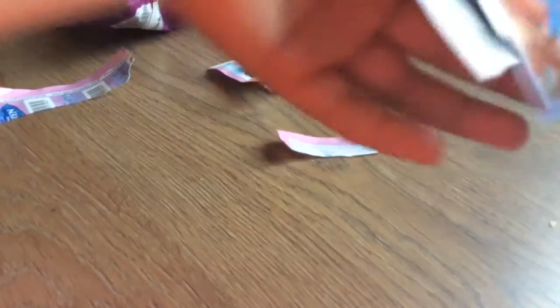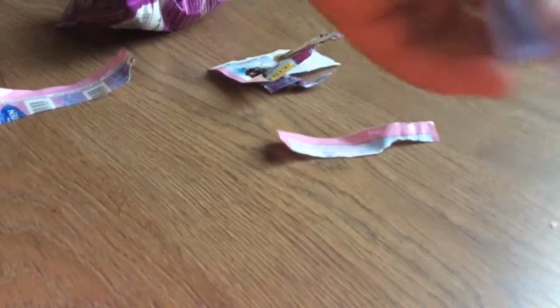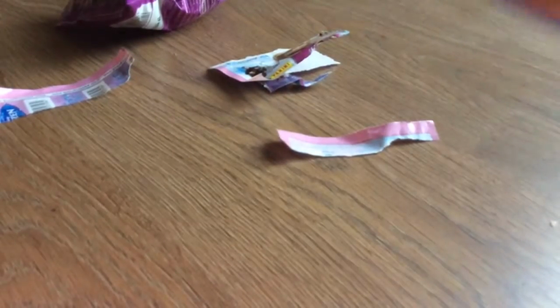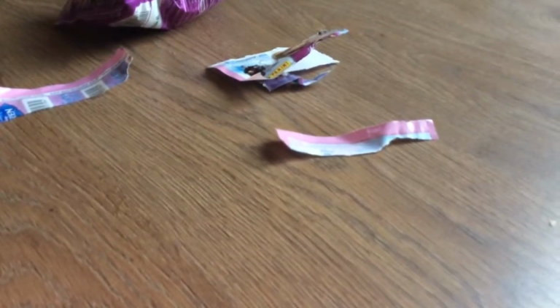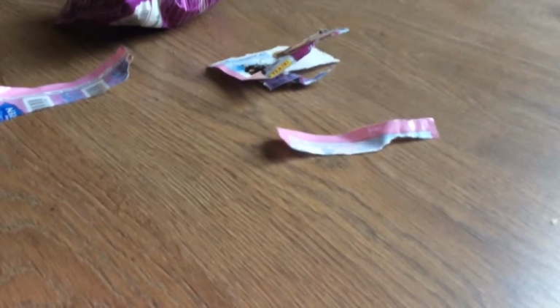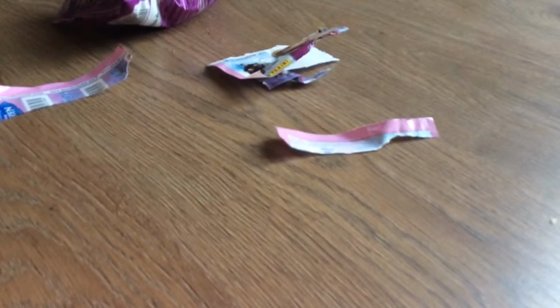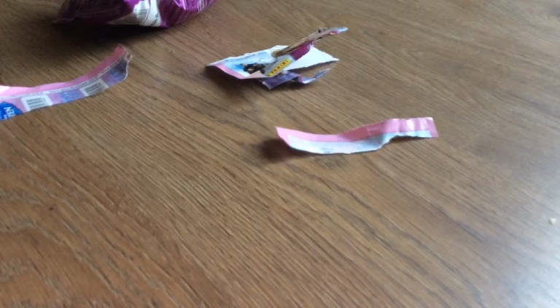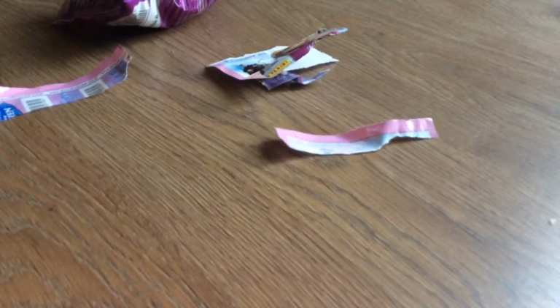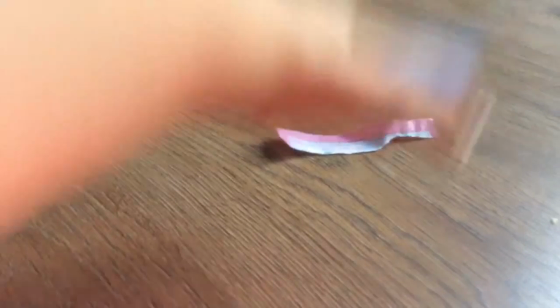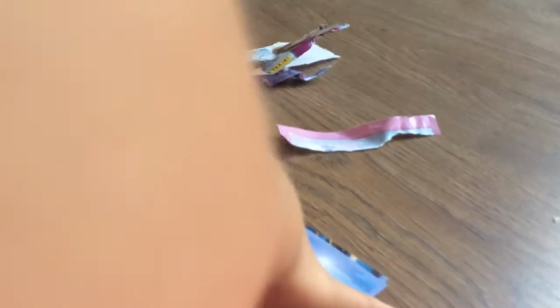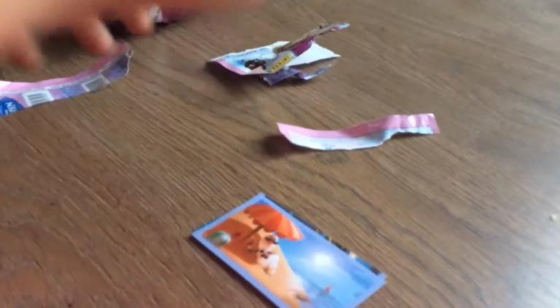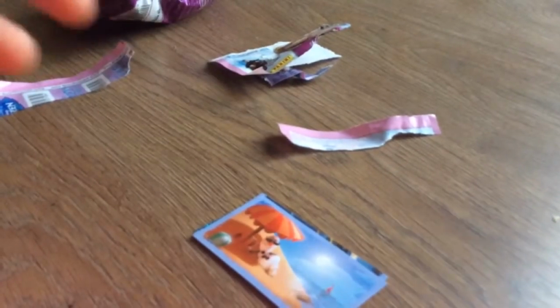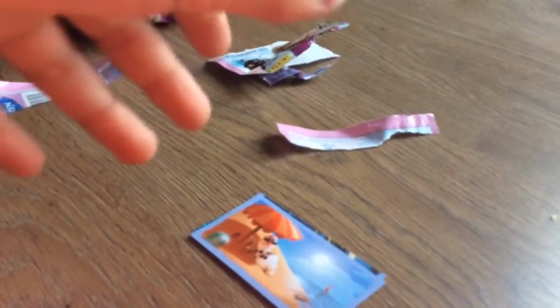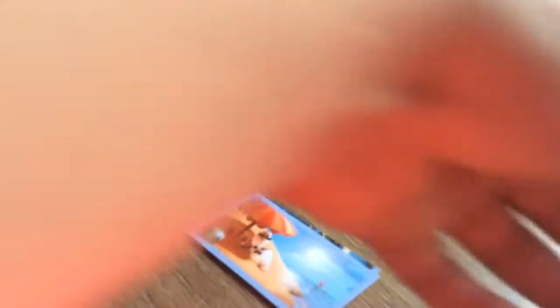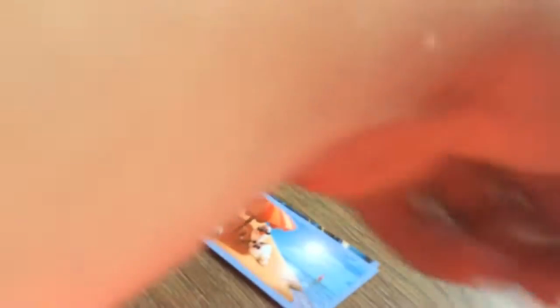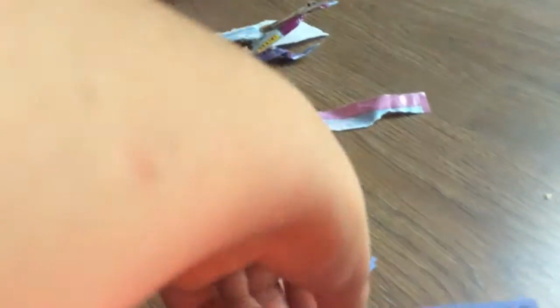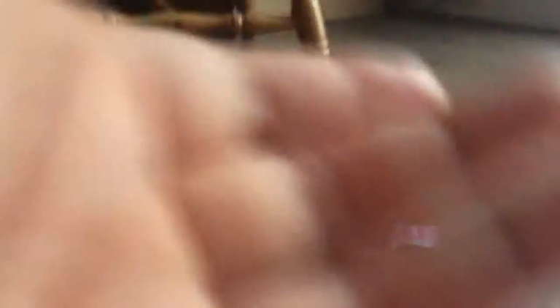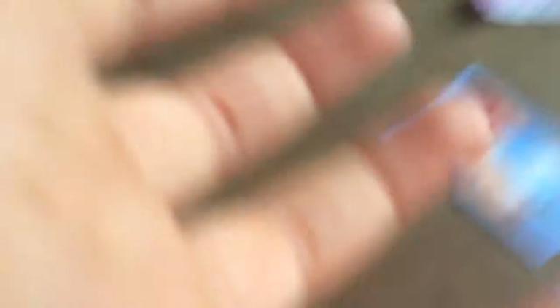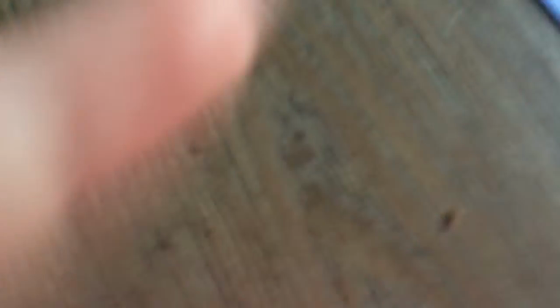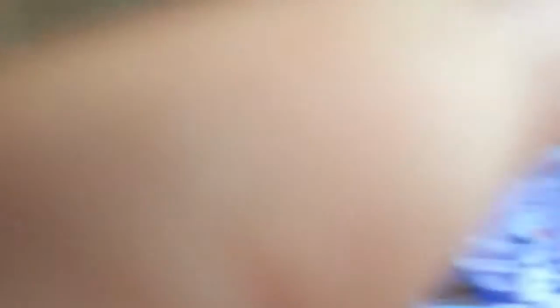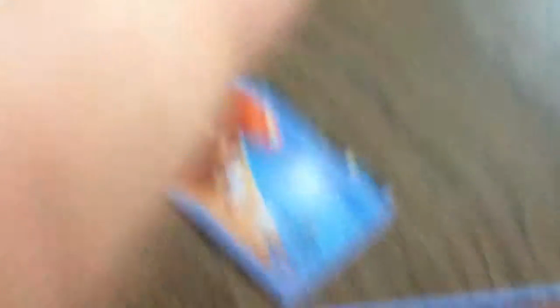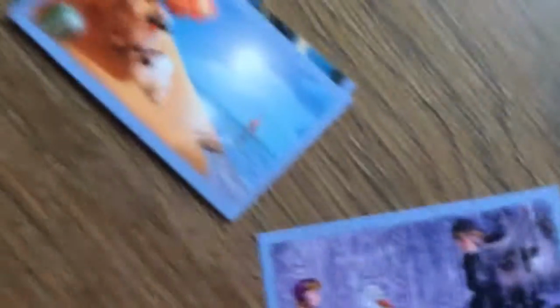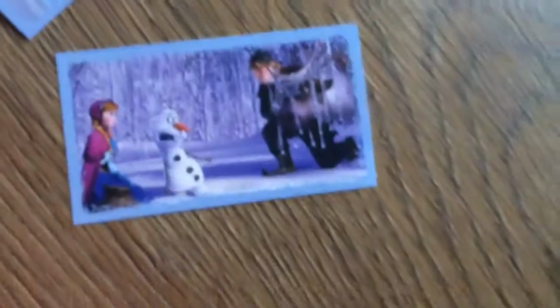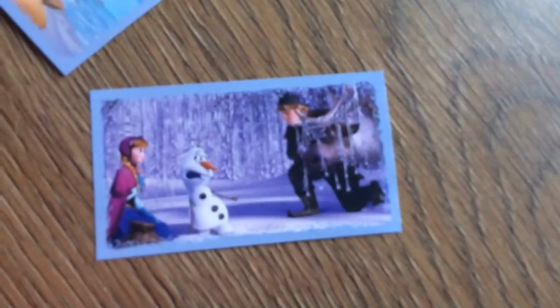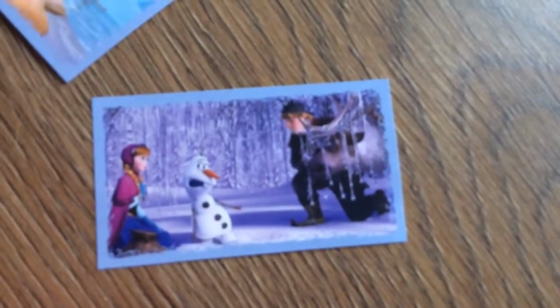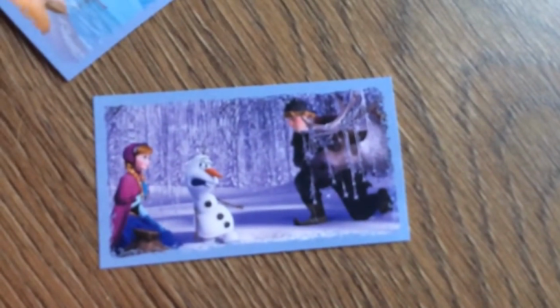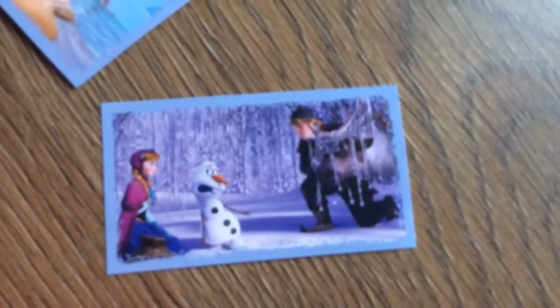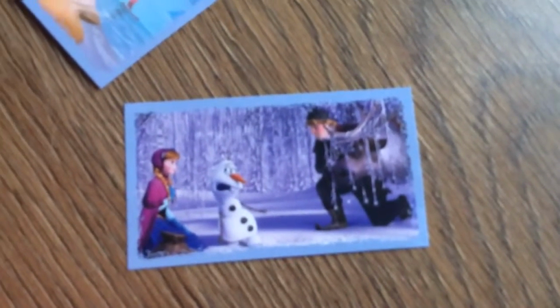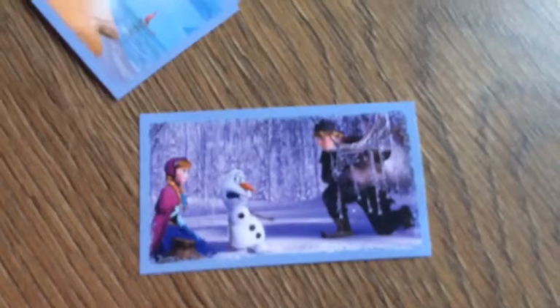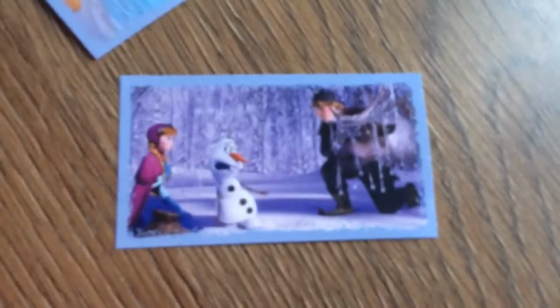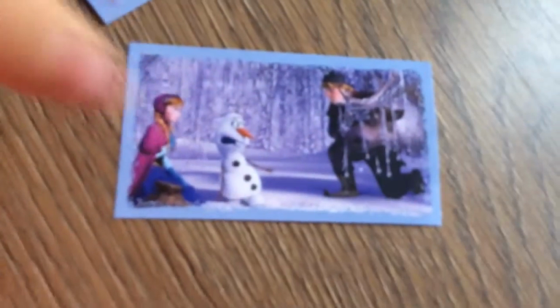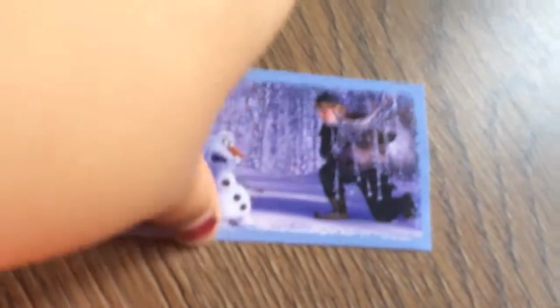I have to do more filming on this later, so that's bad. This next one is of Kristoff, Anna, Sven, and Olaf.